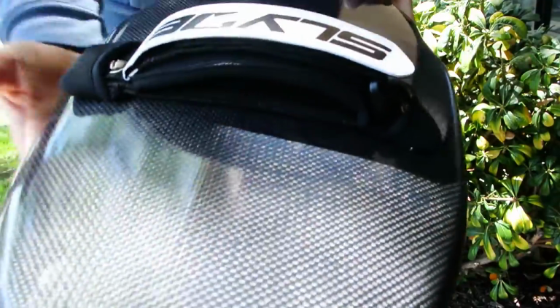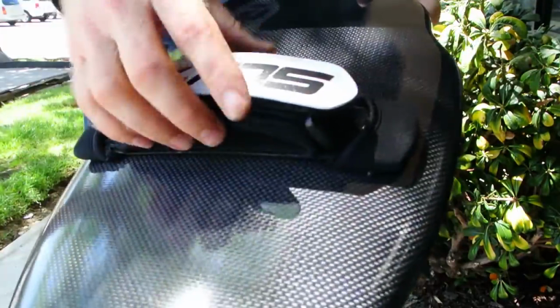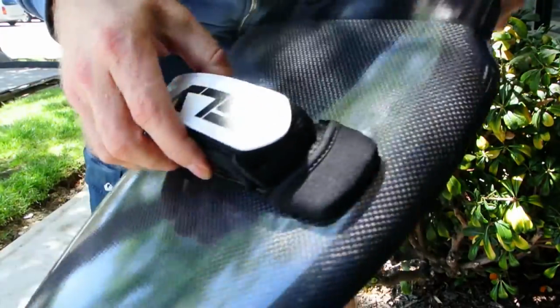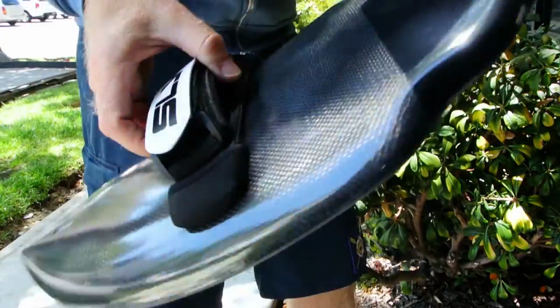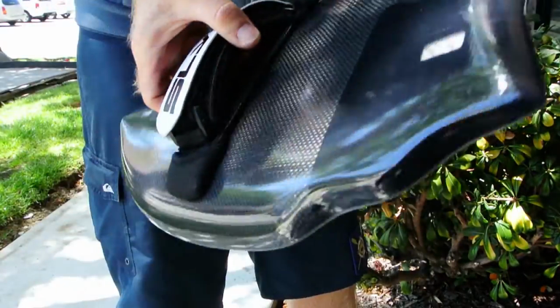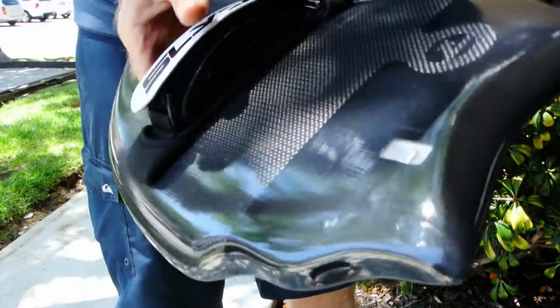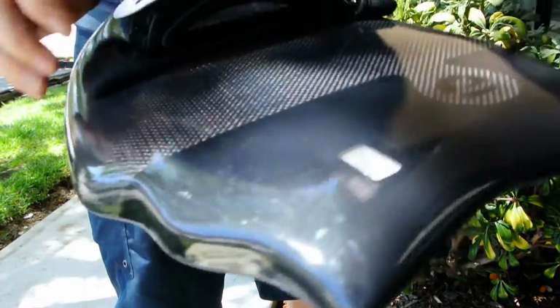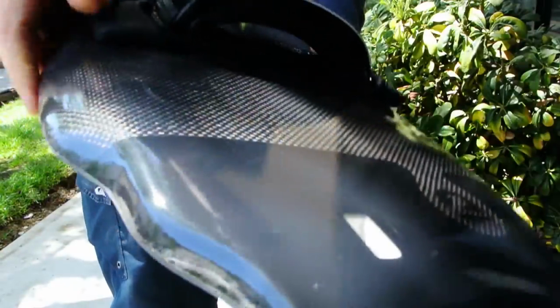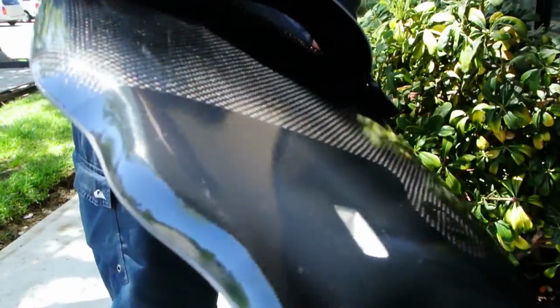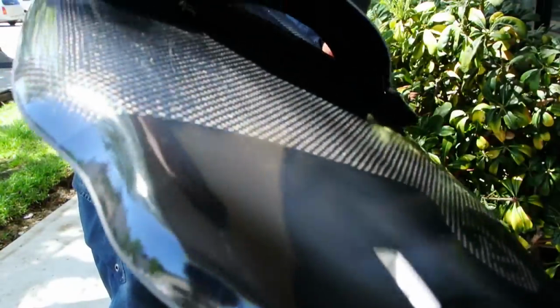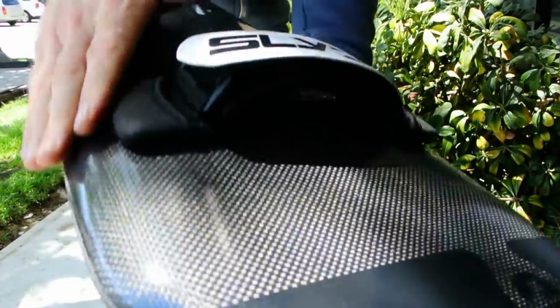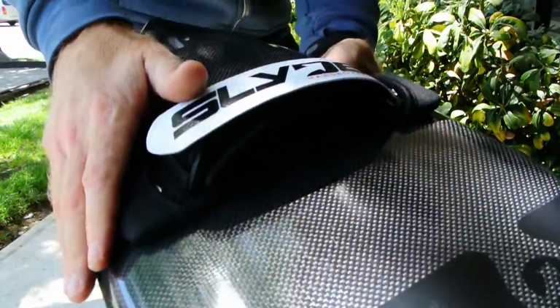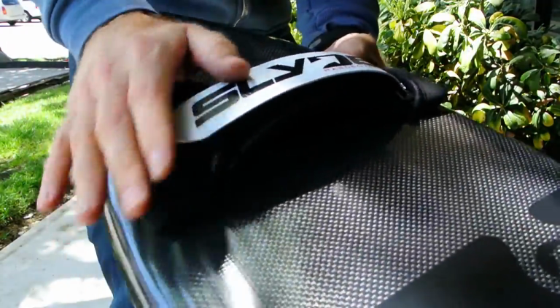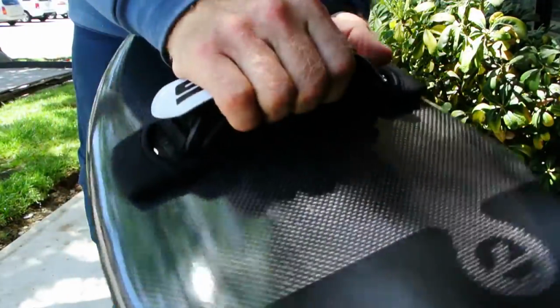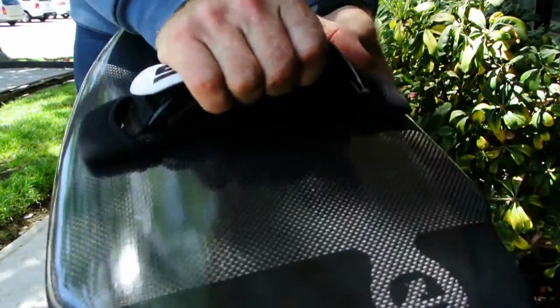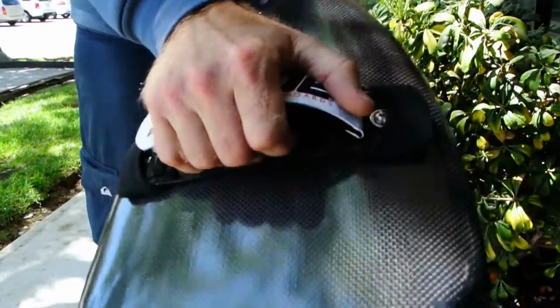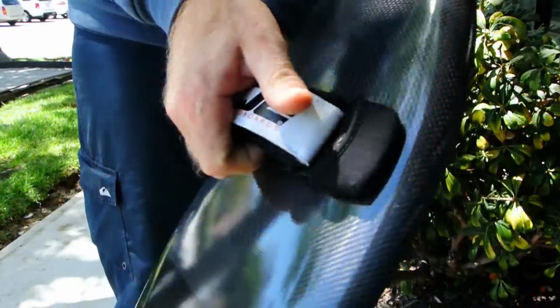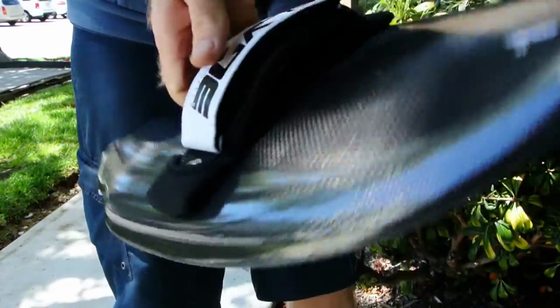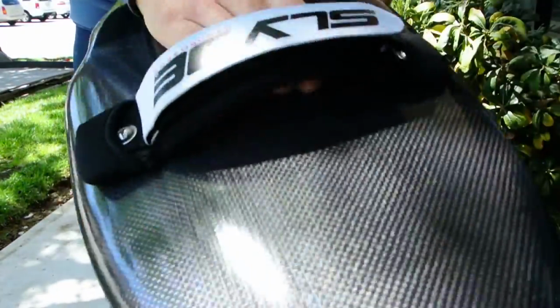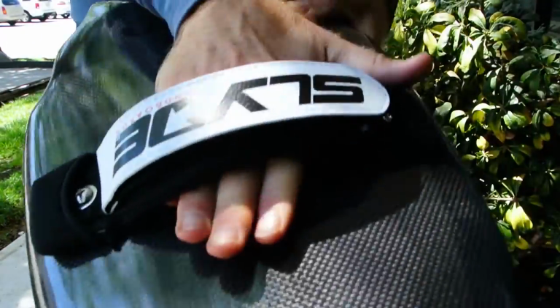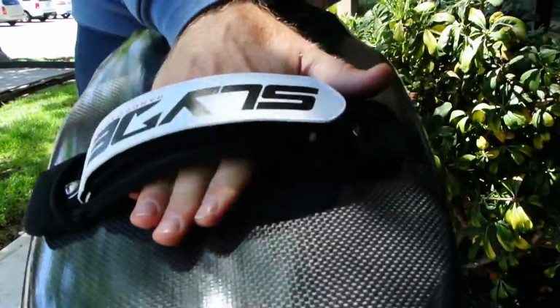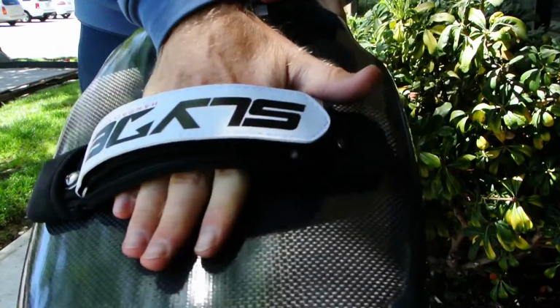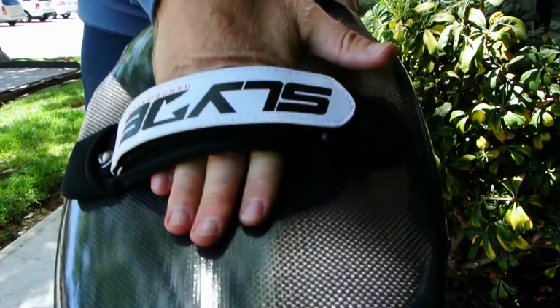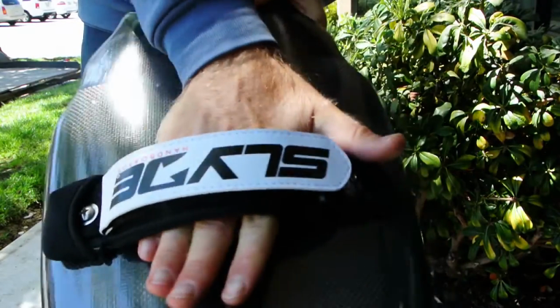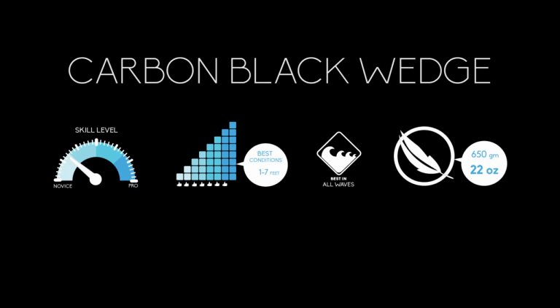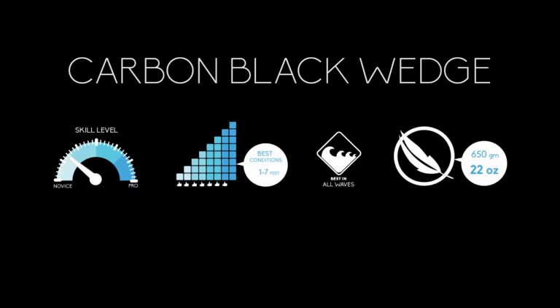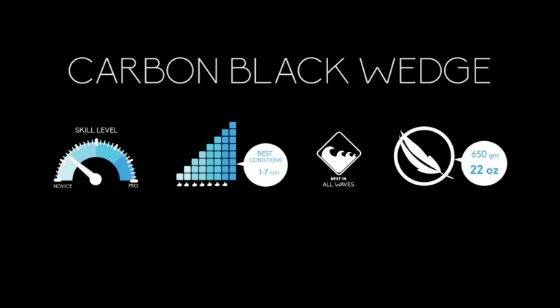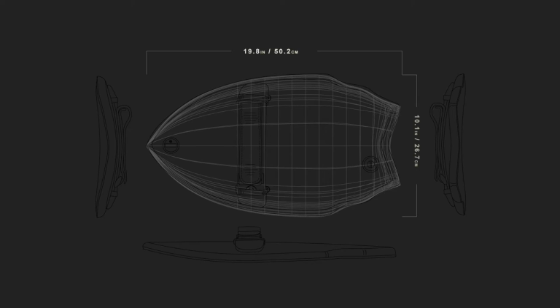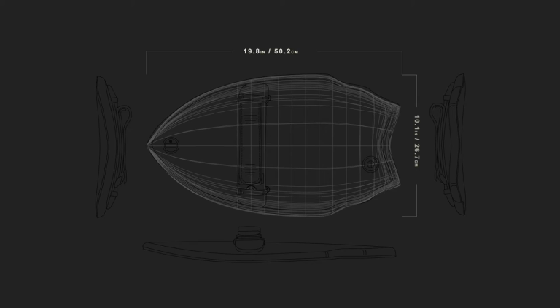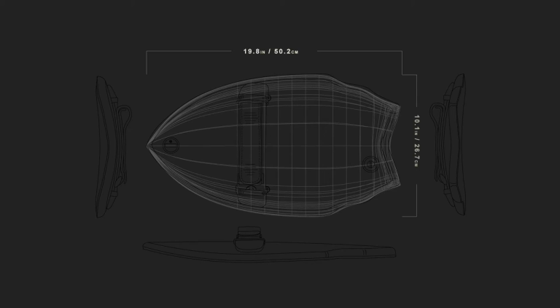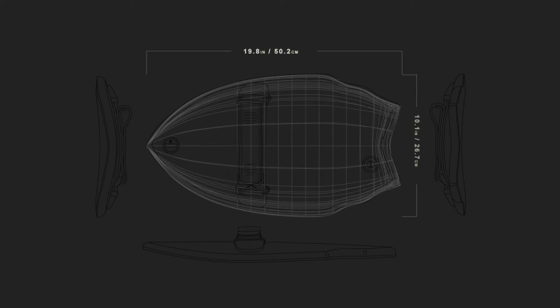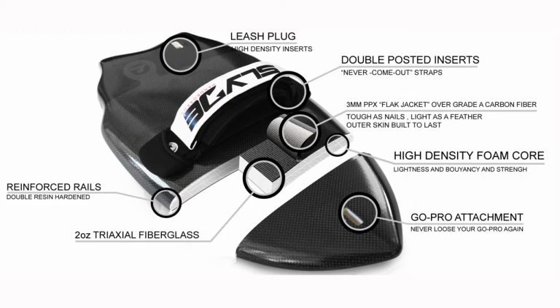This board is just so beautiful. When you see it in person it's got a beautiful concave pretty much down the entire length of the board, with beautiful hard rails that really stick and dig into the wave.